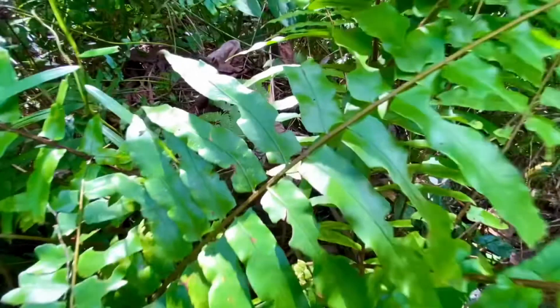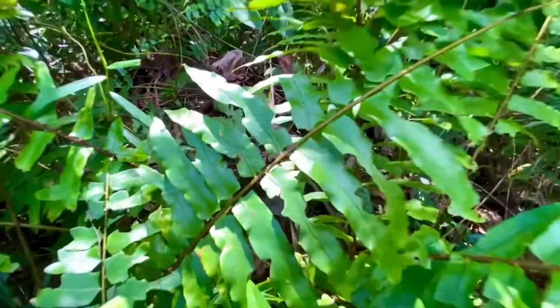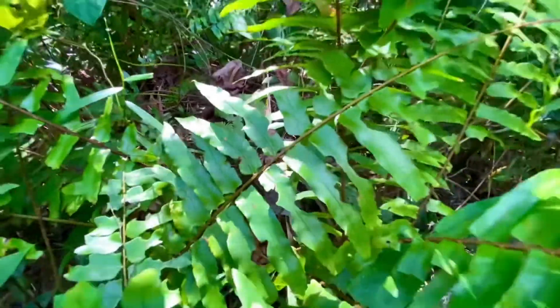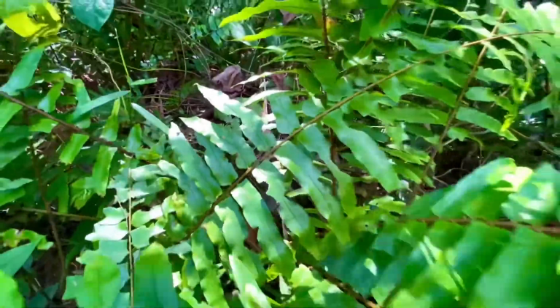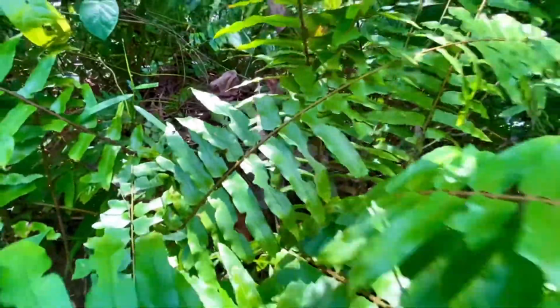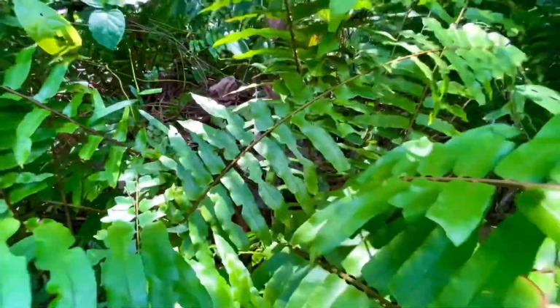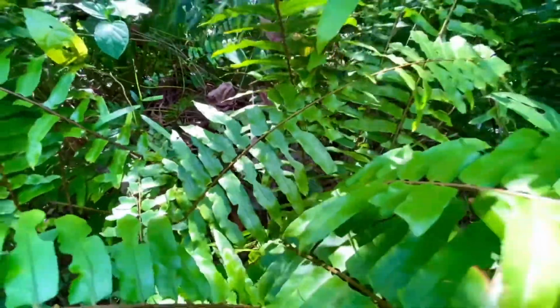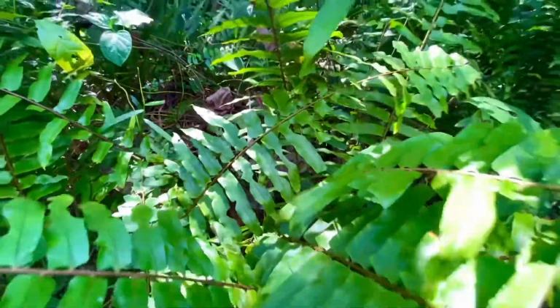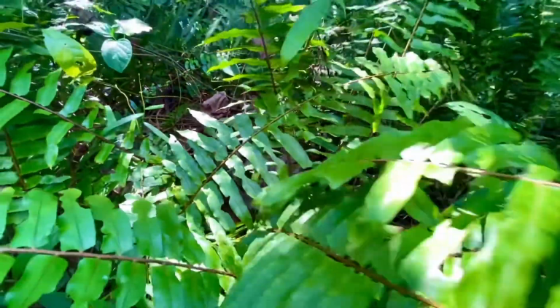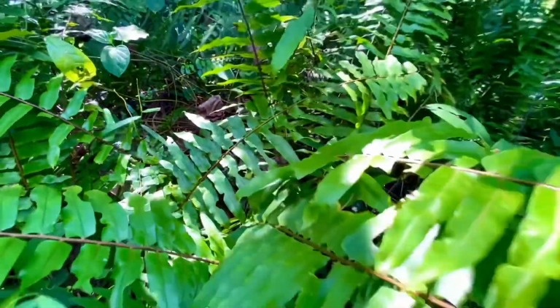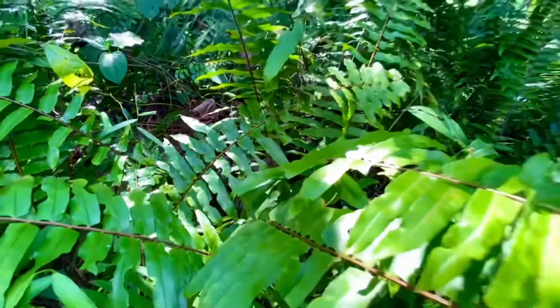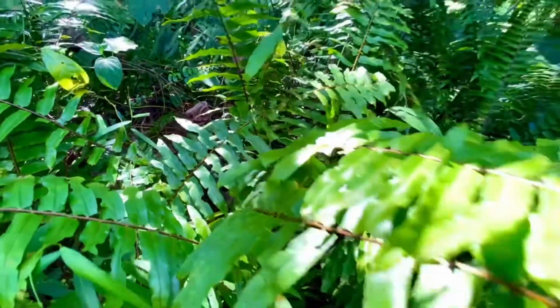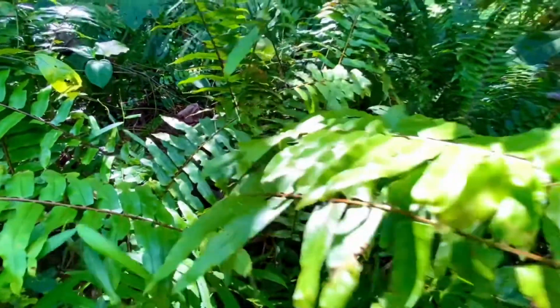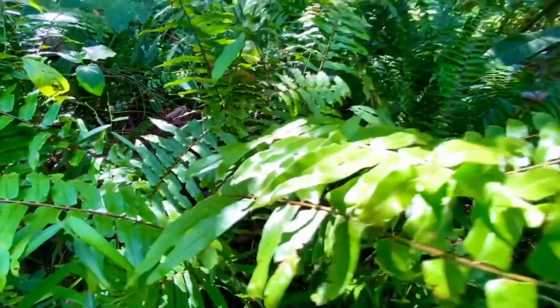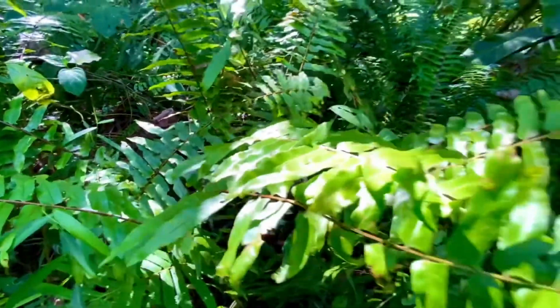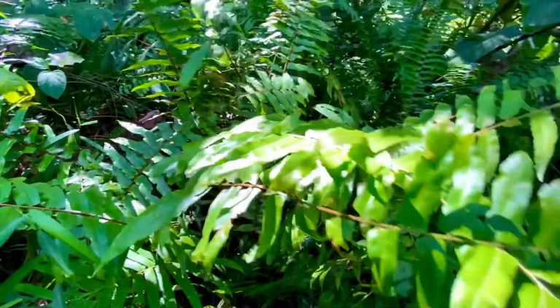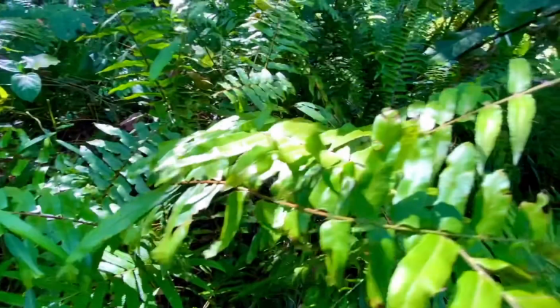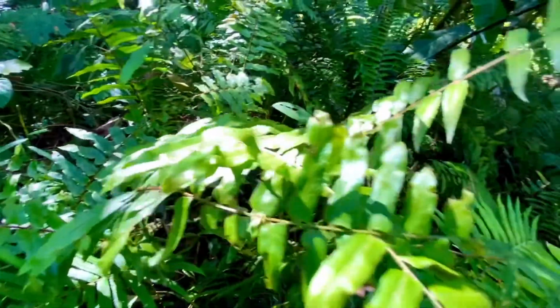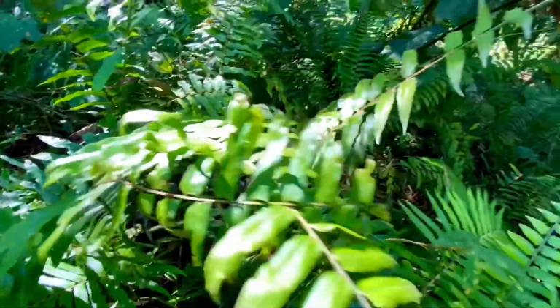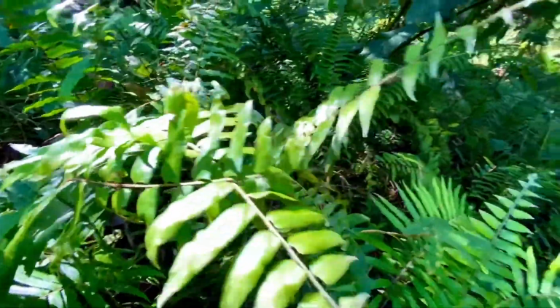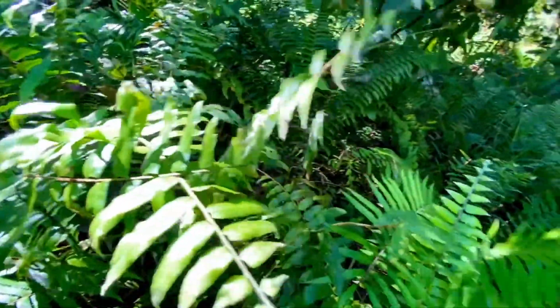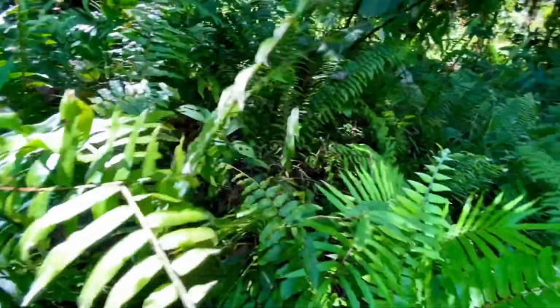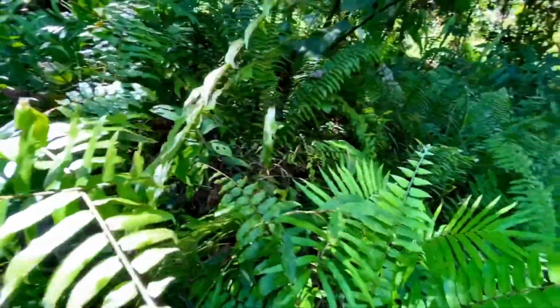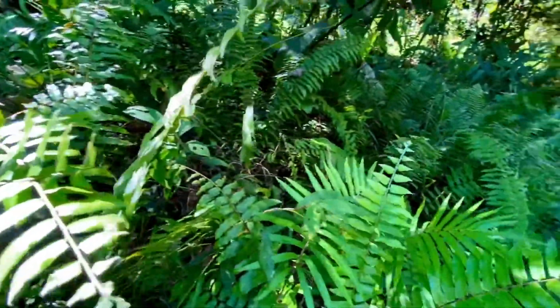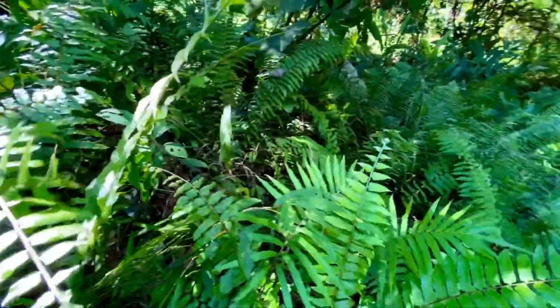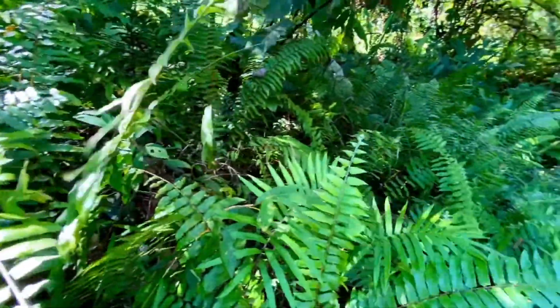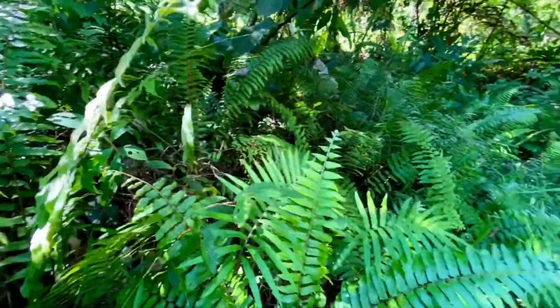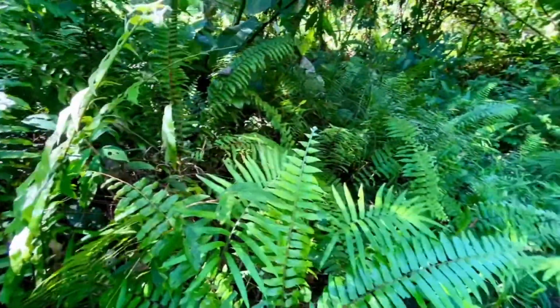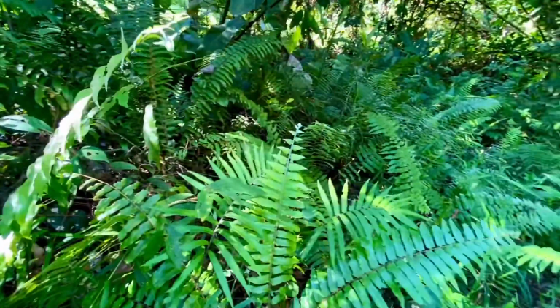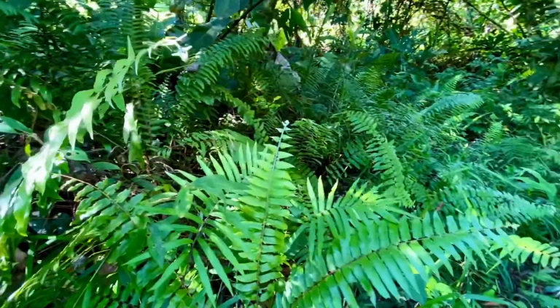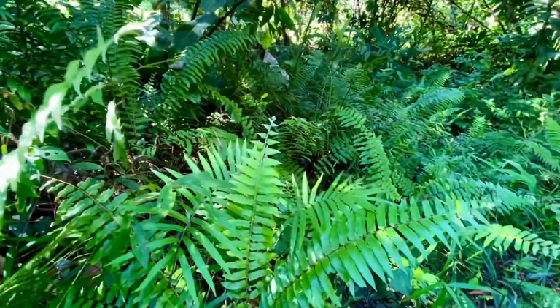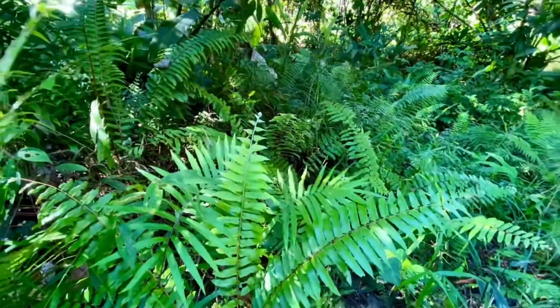Hello everyone, today I have a challenge and this challenge is all about nature, about native ferns.